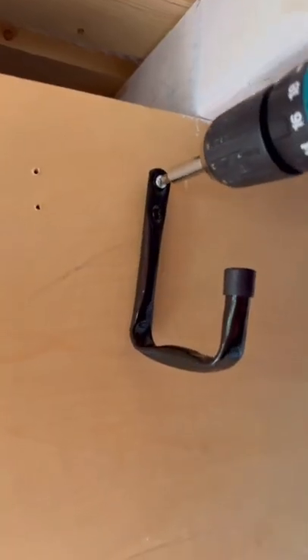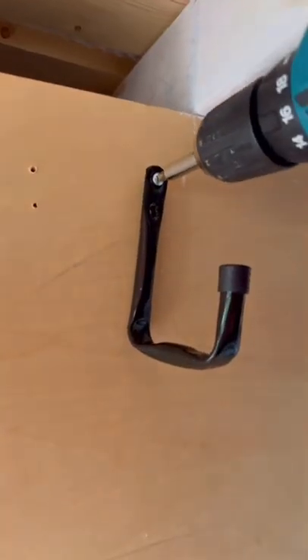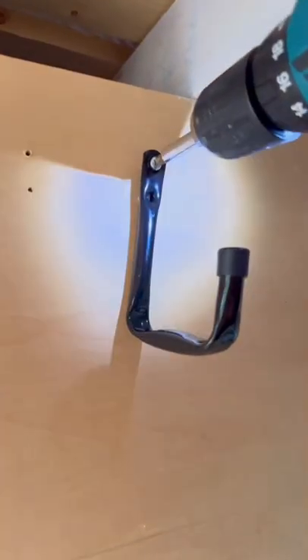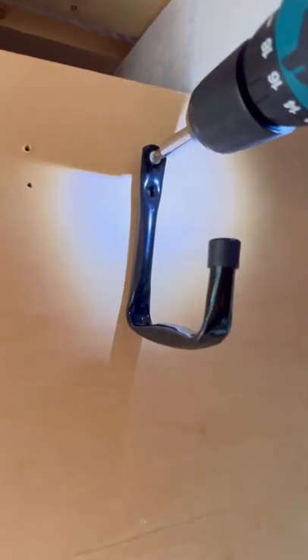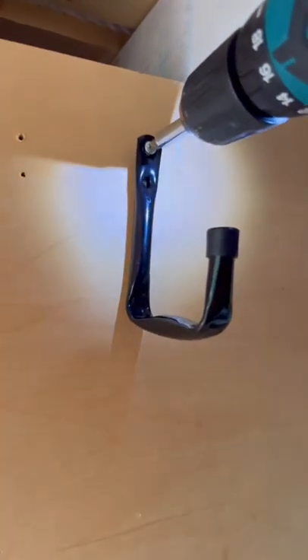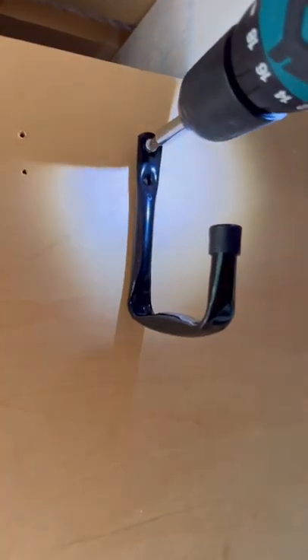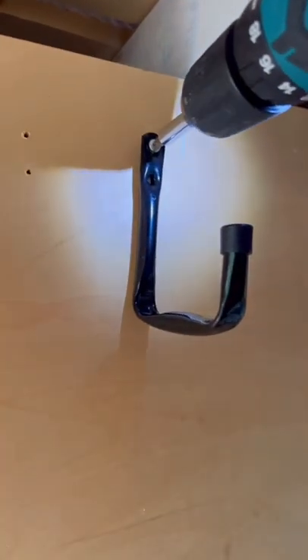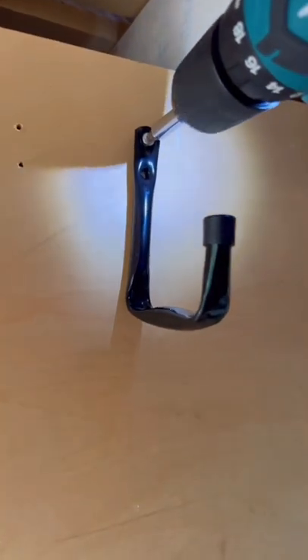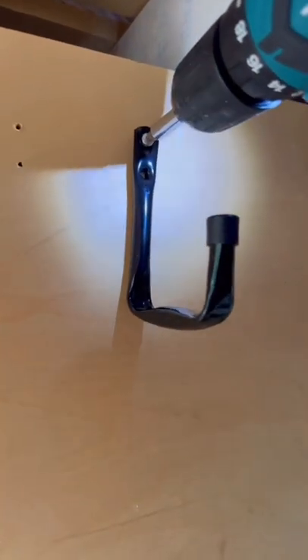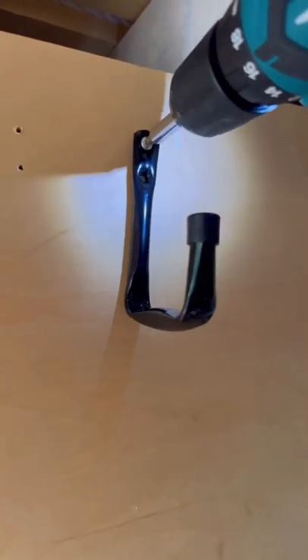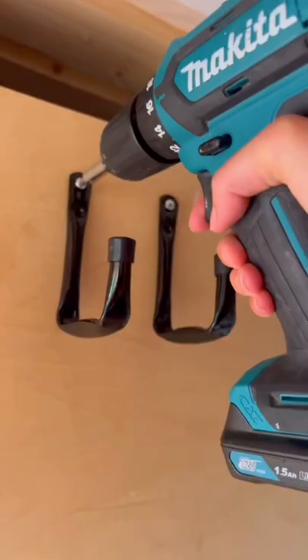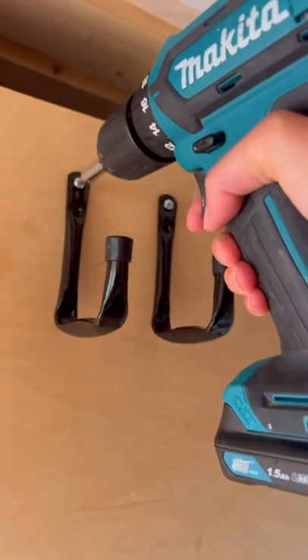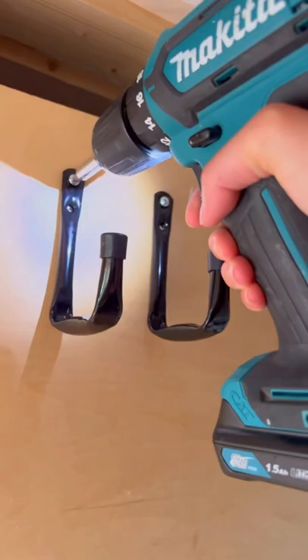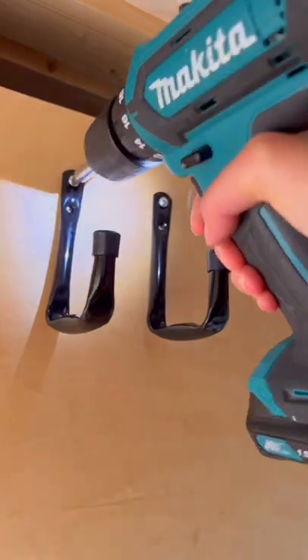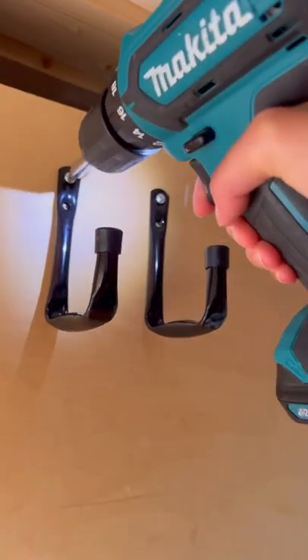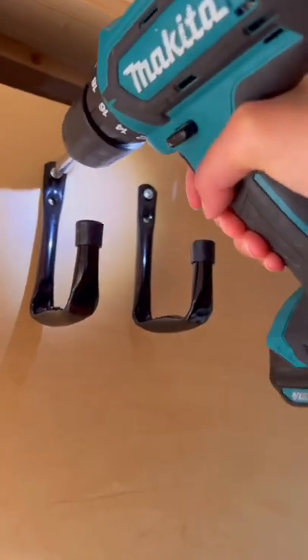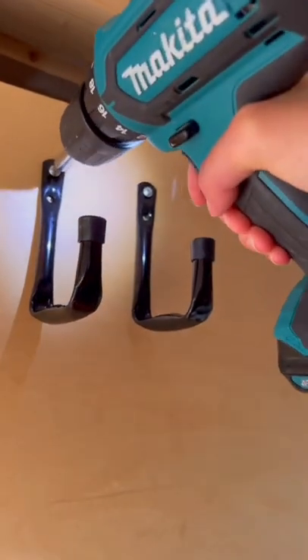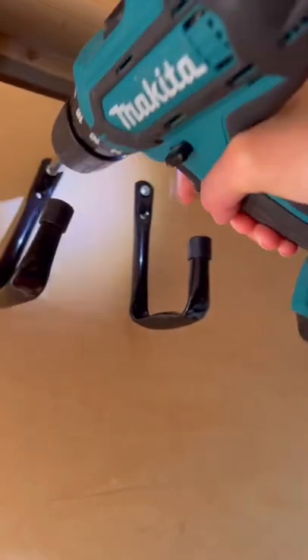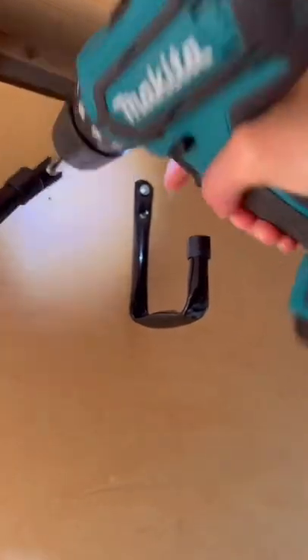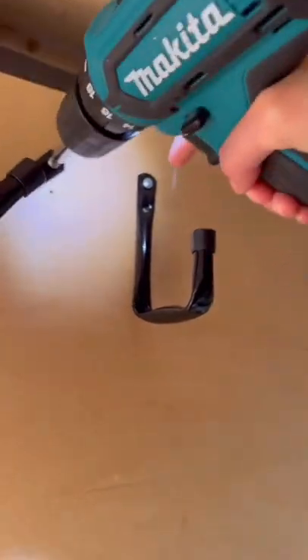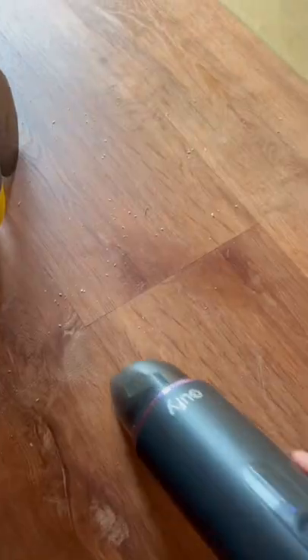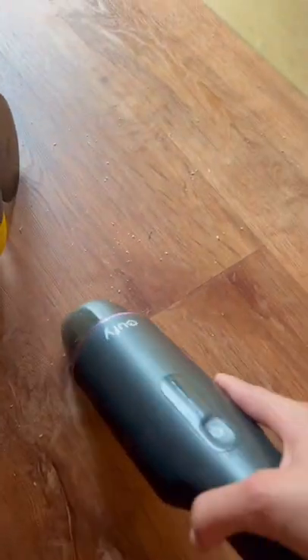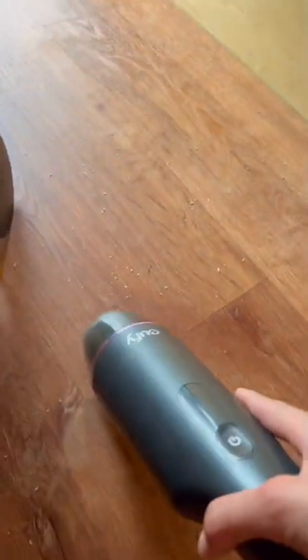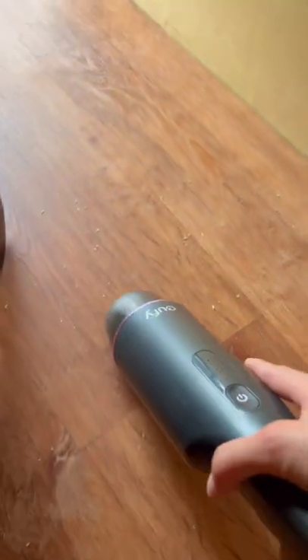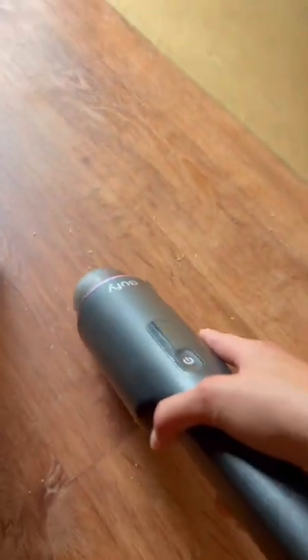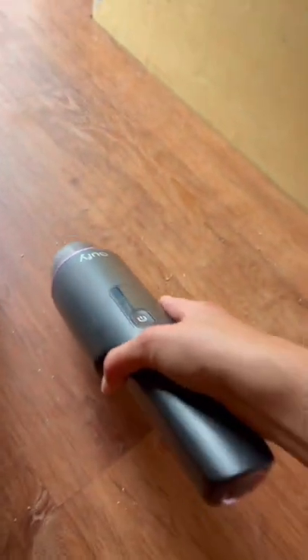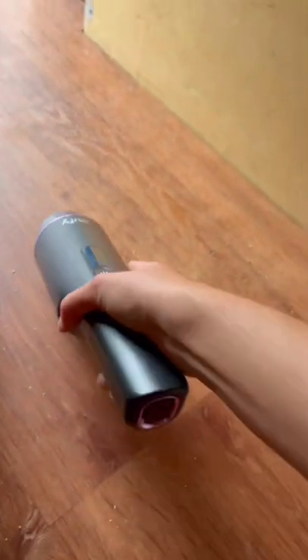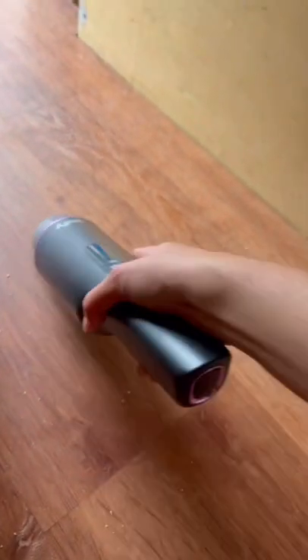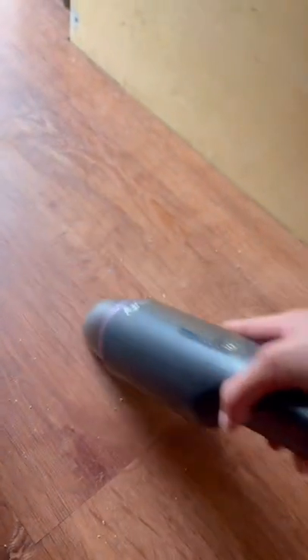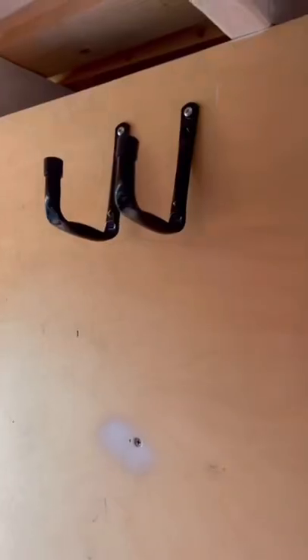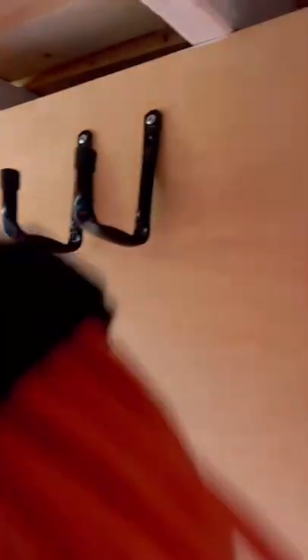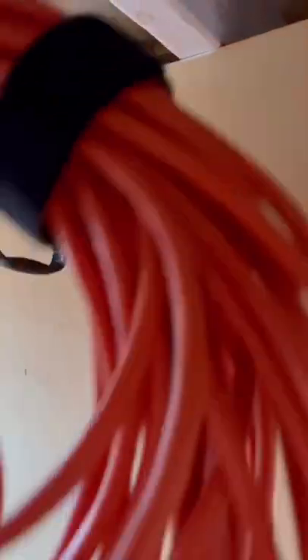I had to install these ones with some smaller screws since the wood is thinner, and then I got to cleaning up. This portable vacuum is super handy.